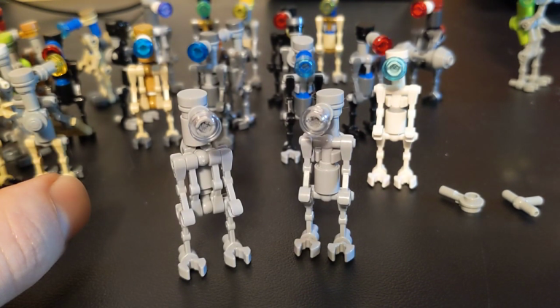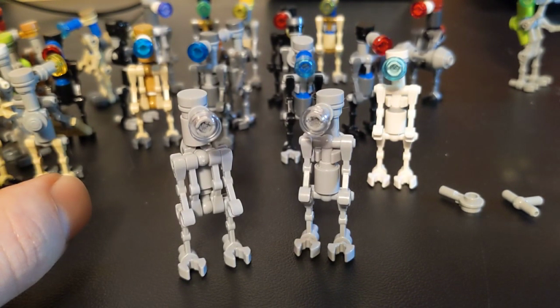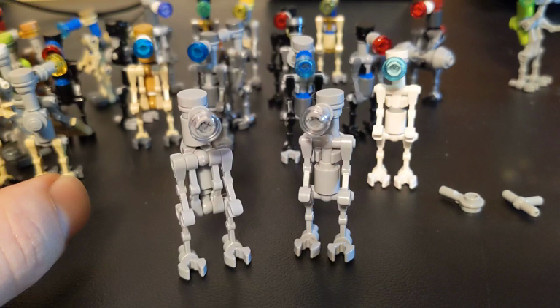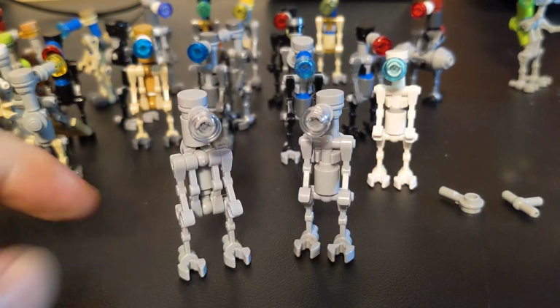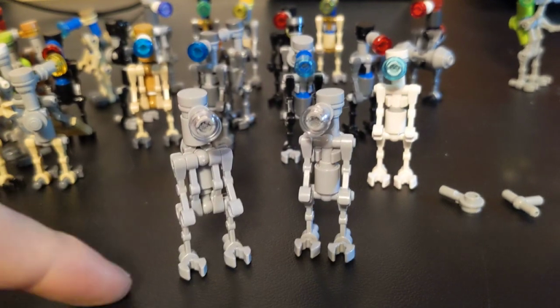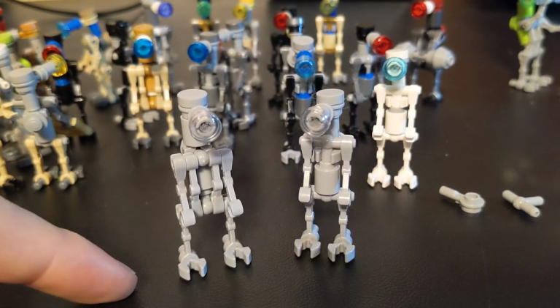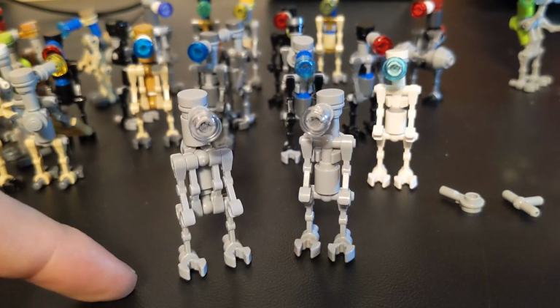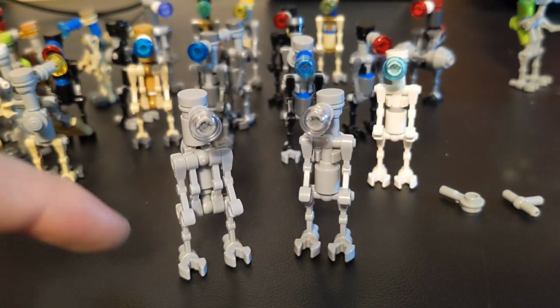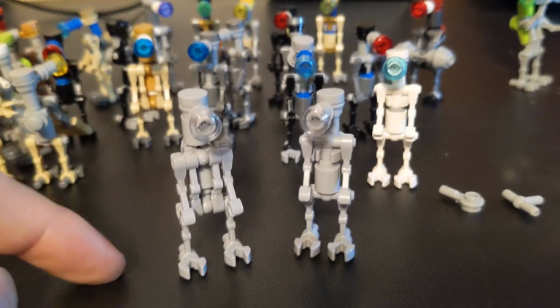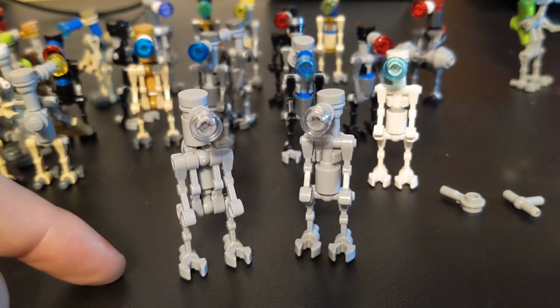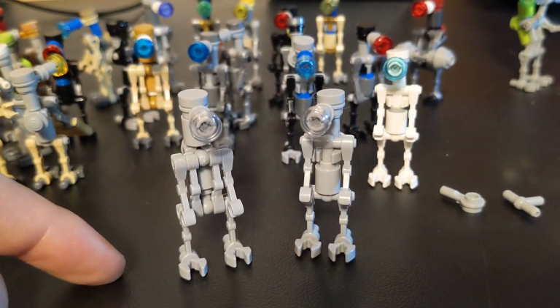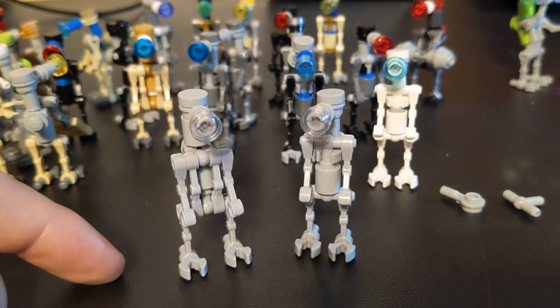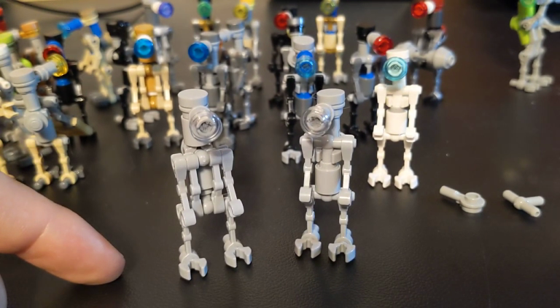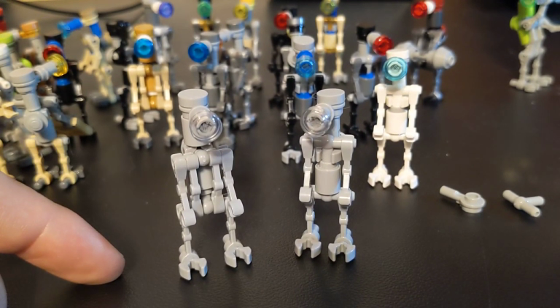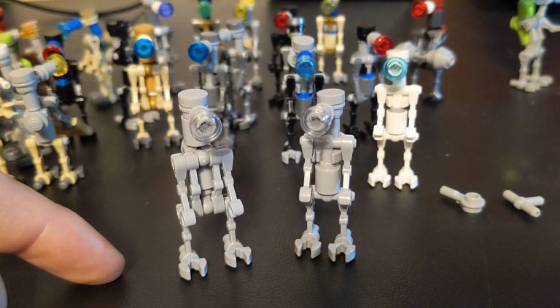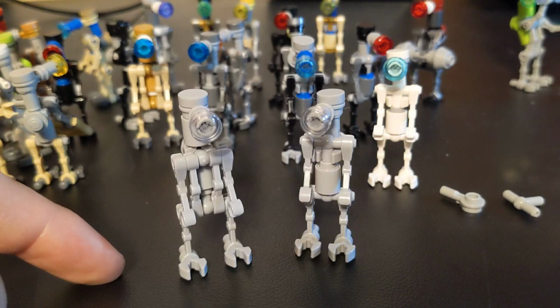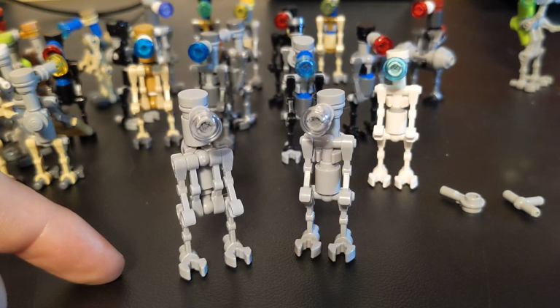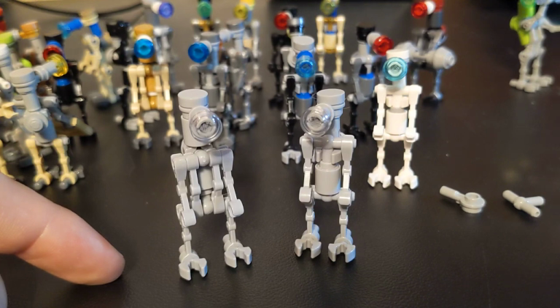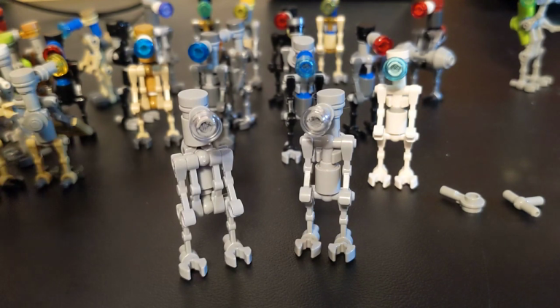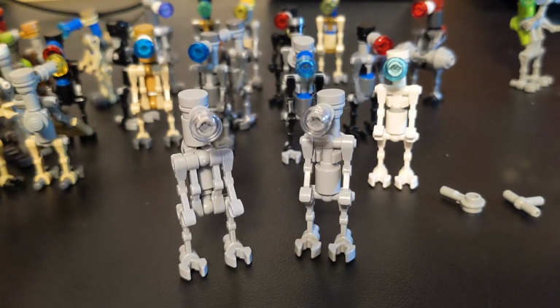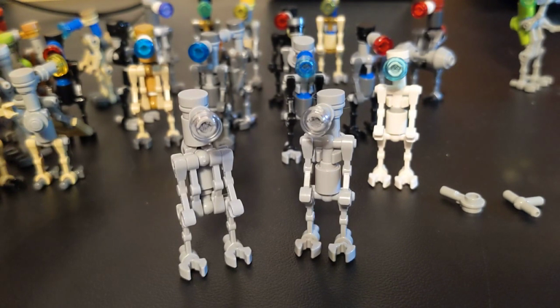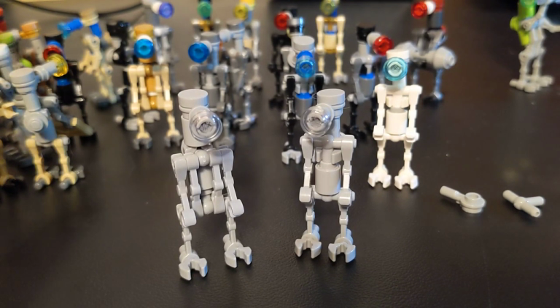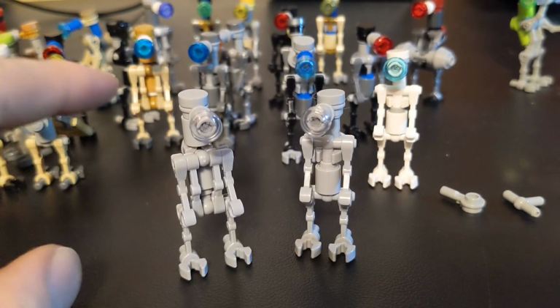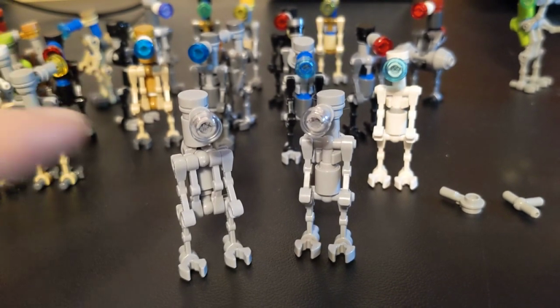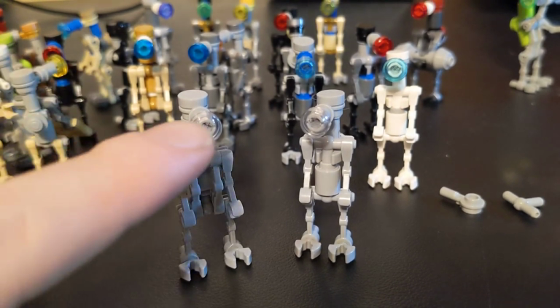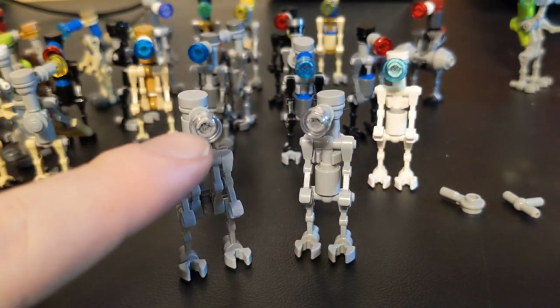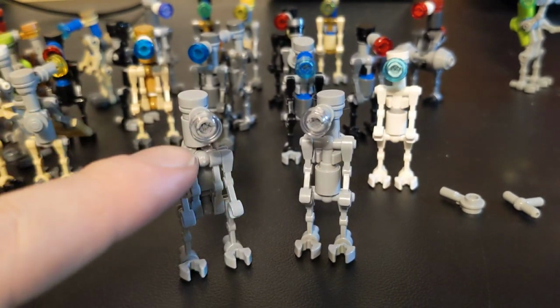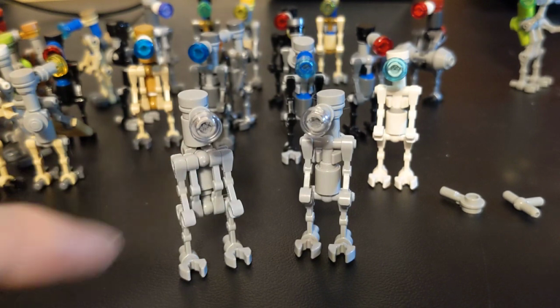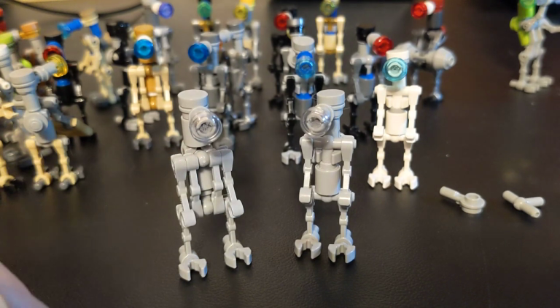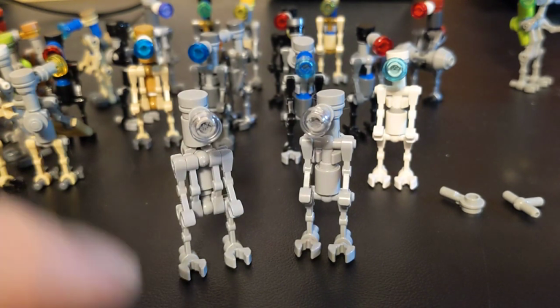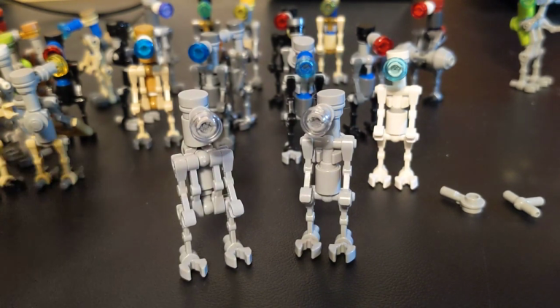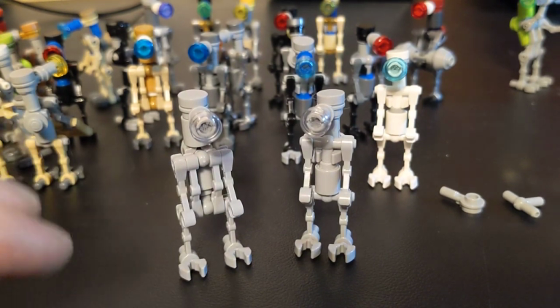Anyways, I'm just gushing about these guys. I've got plans to make a heck of a lot more. I don't even know how many — there are so many different colors for what I use for the eyes. I've got so many of those, it's ridiculous.